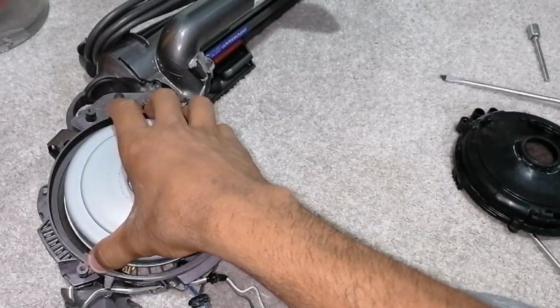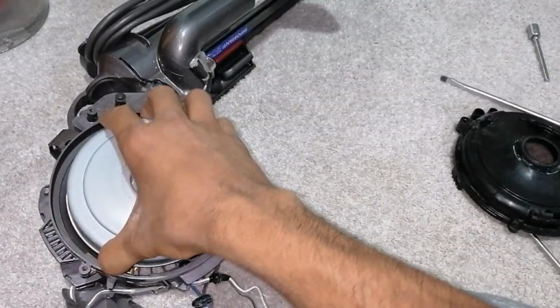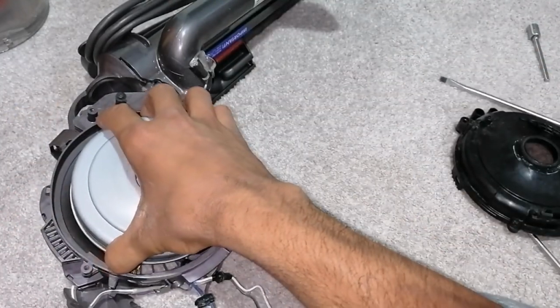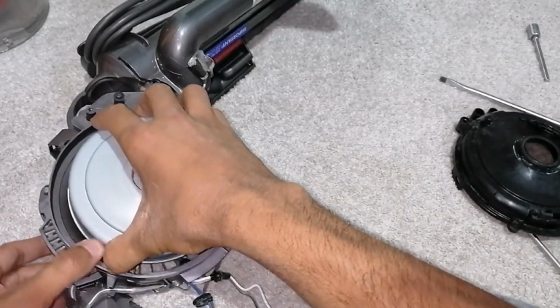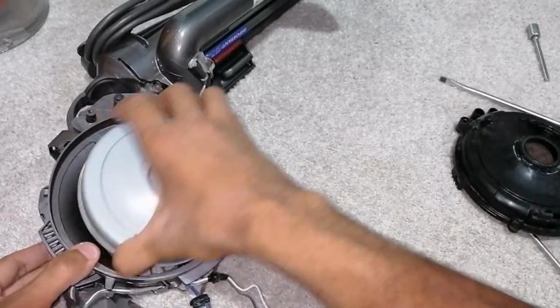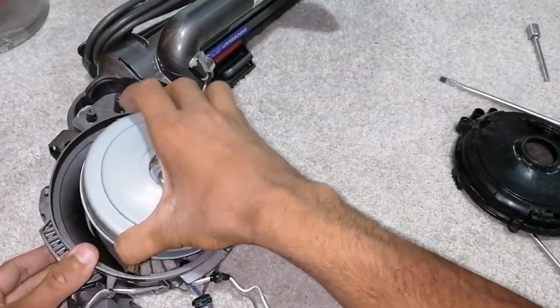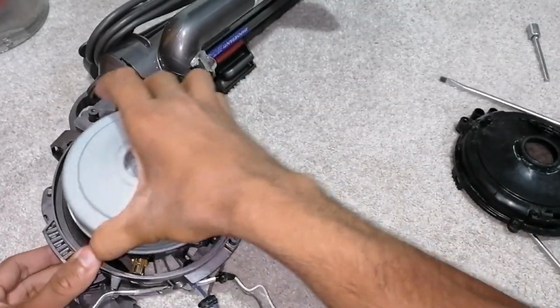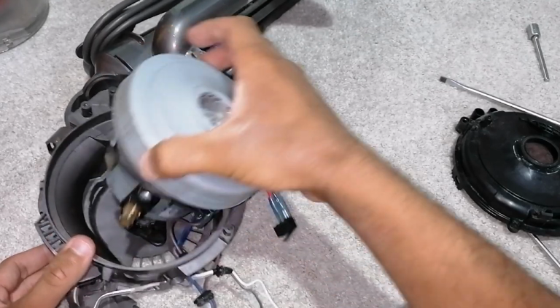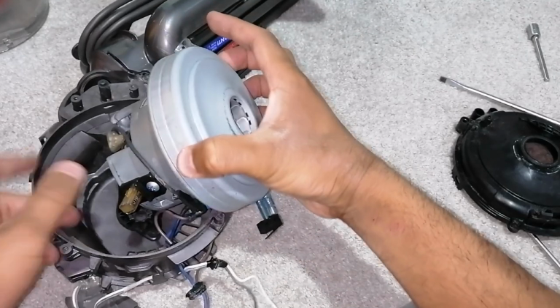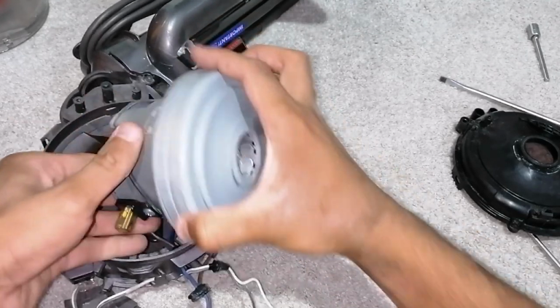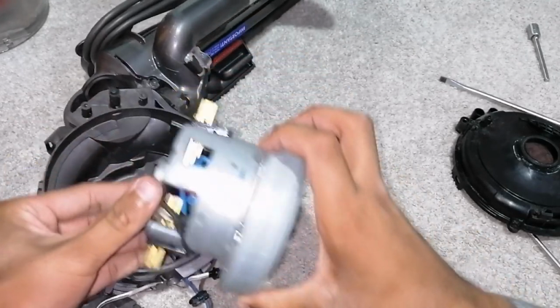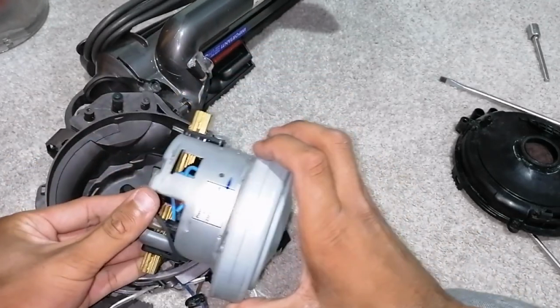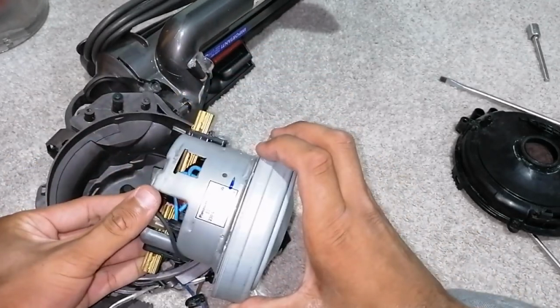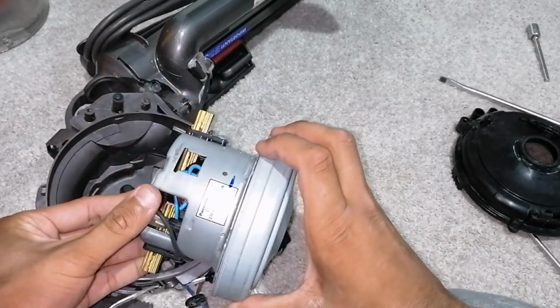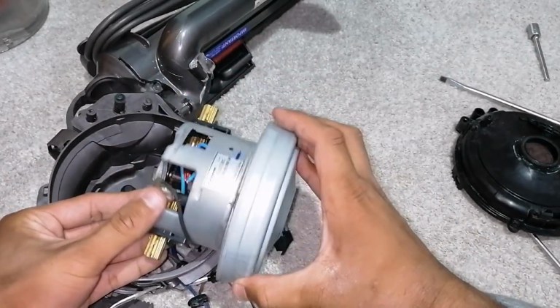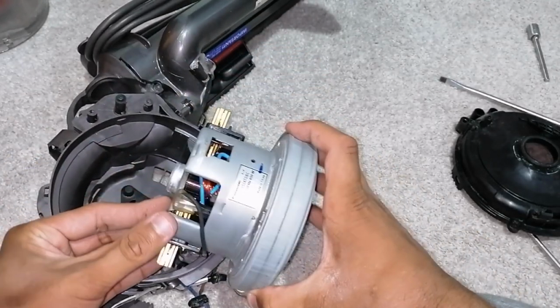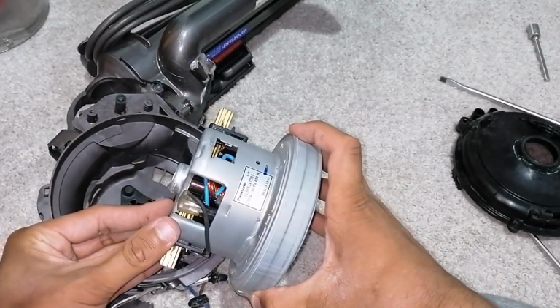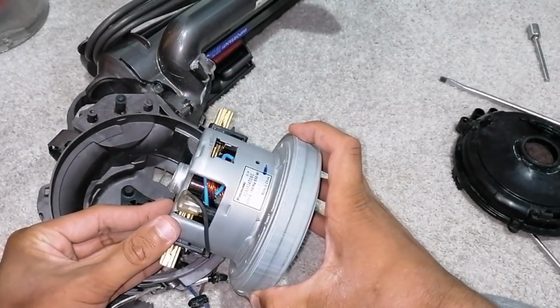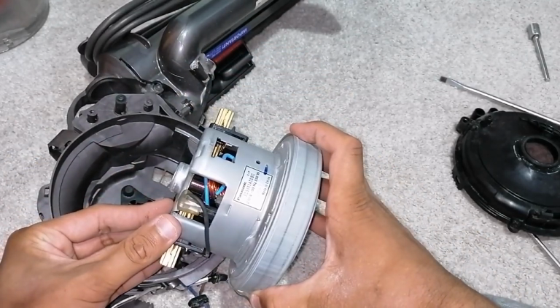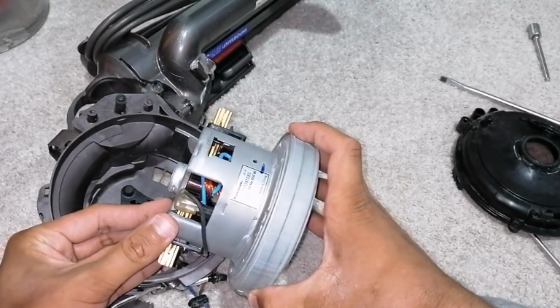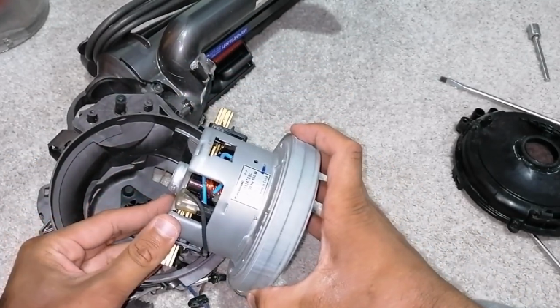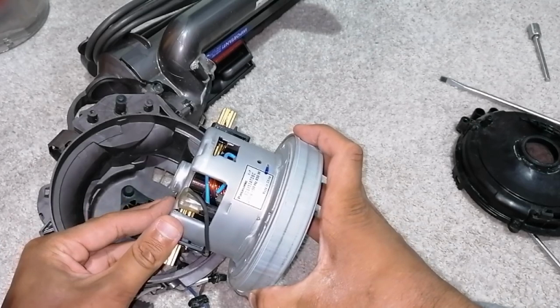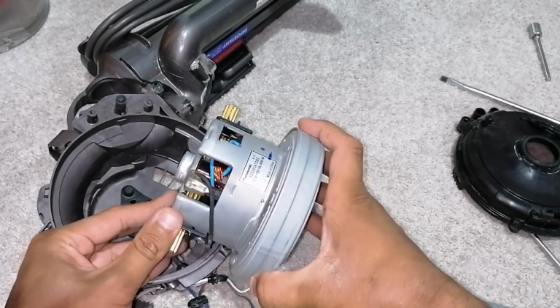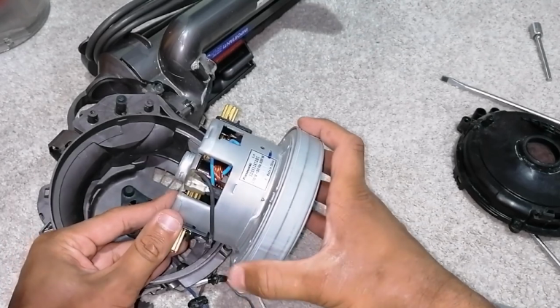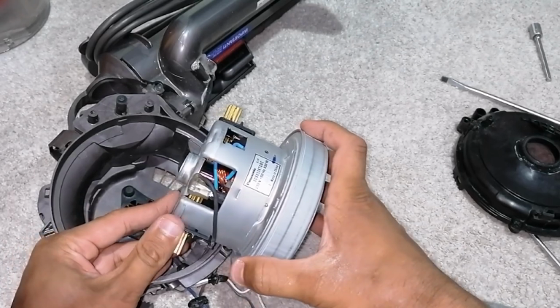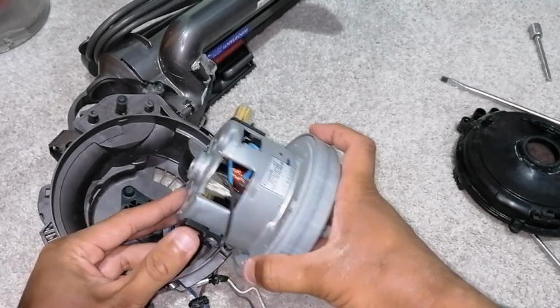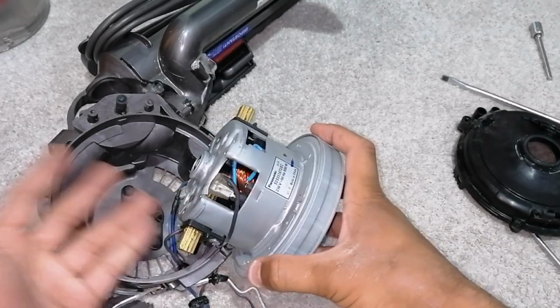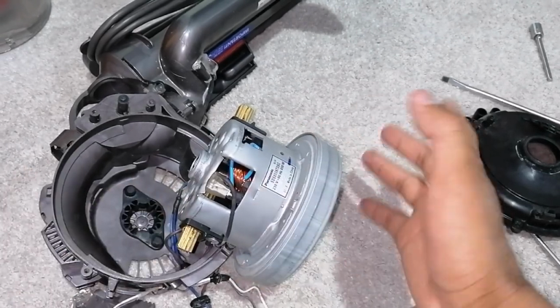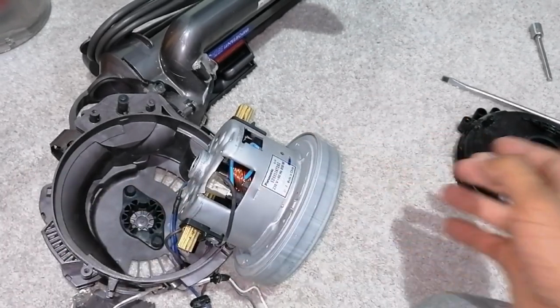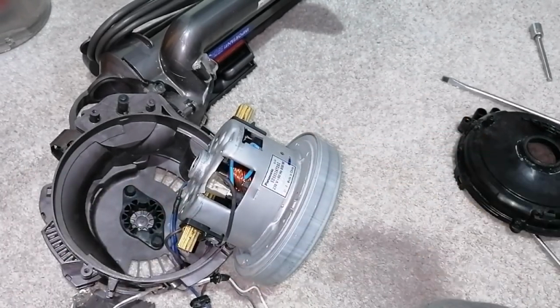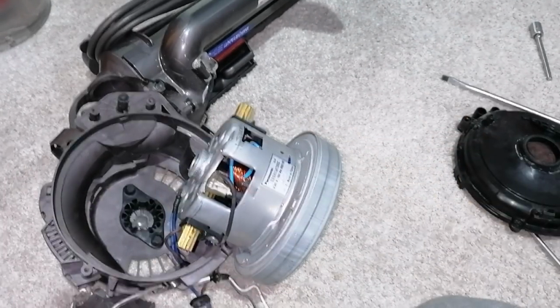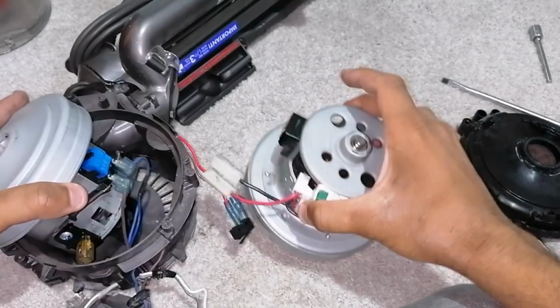And there you go — the motor is exposed like that. Lift out the motor, and boom — Dyson motor, or Panasonic motor, or YDK motor, whatever it is you've got here, you've reached your motor destination.